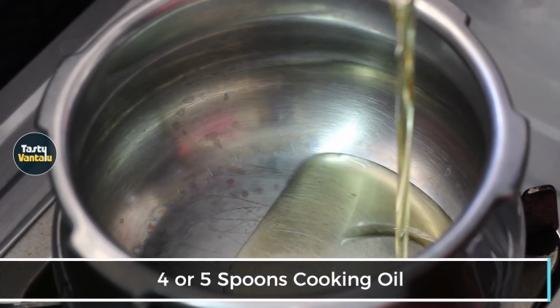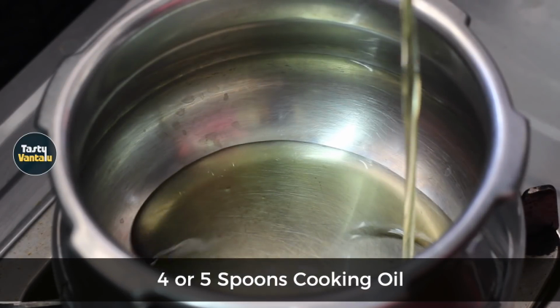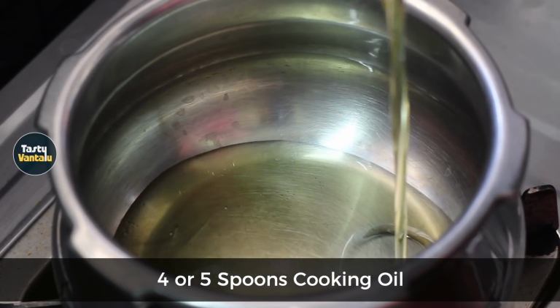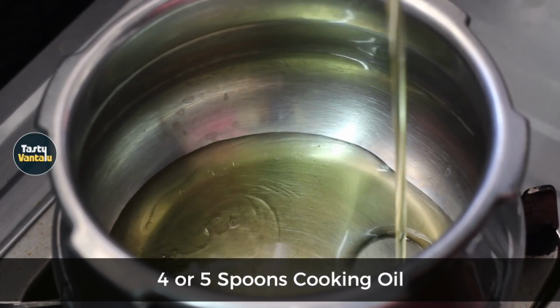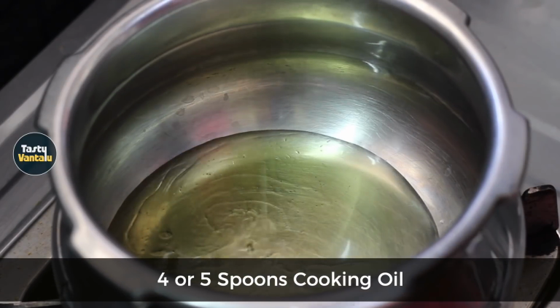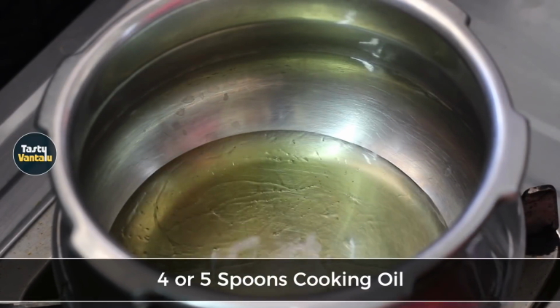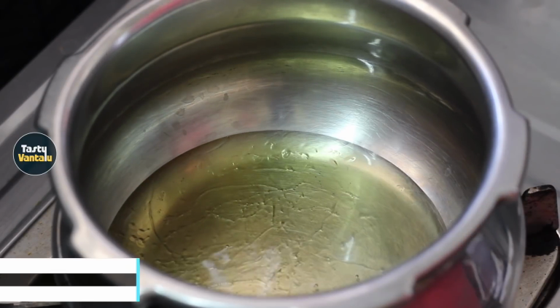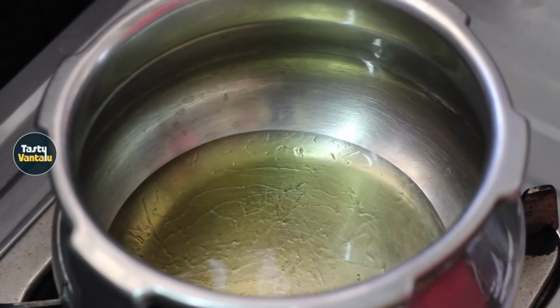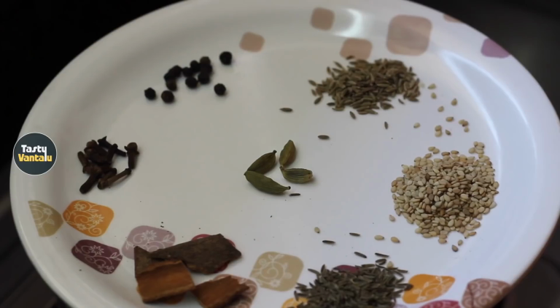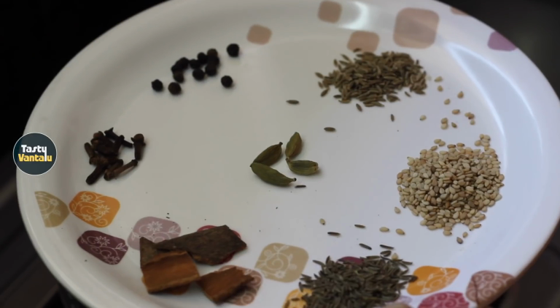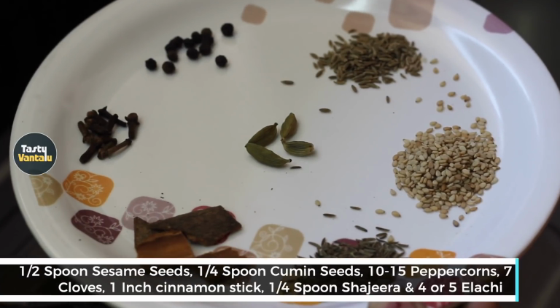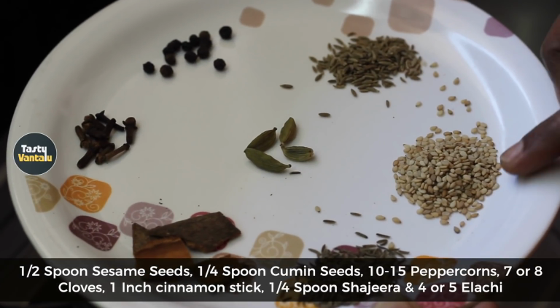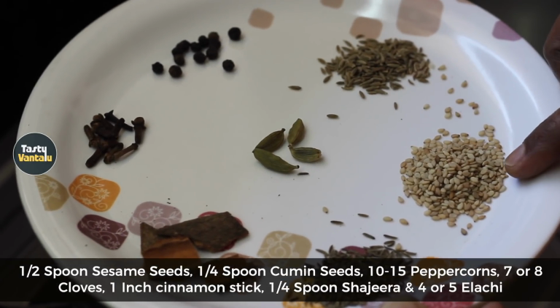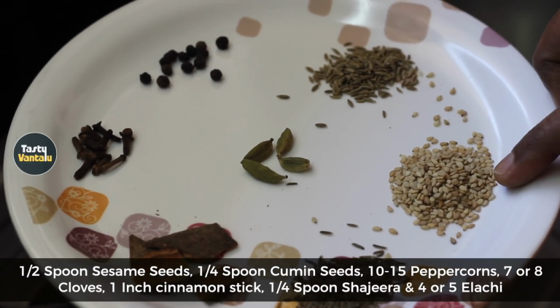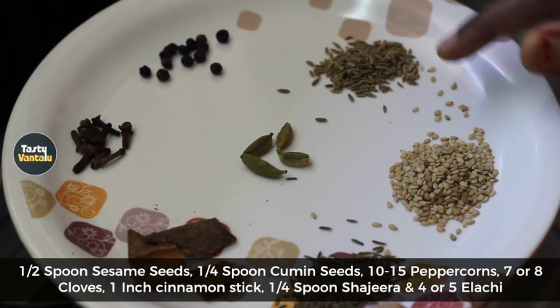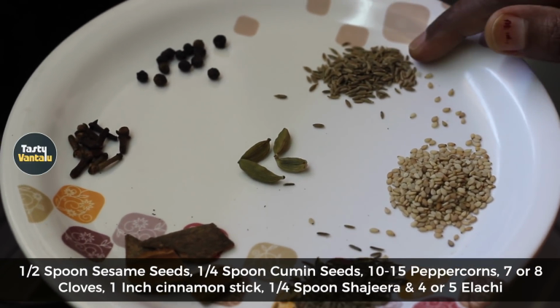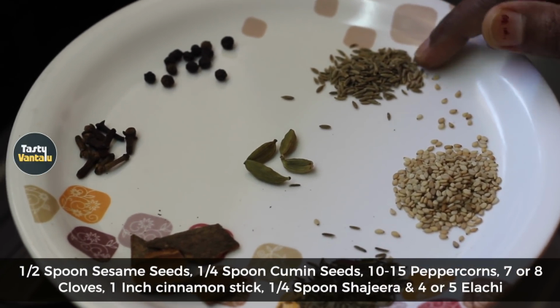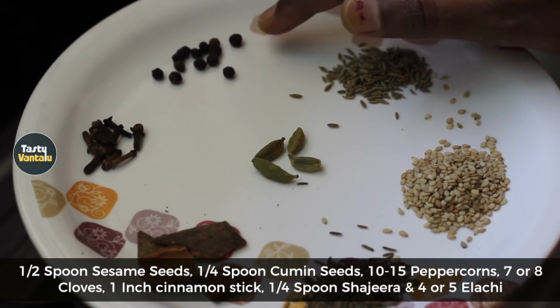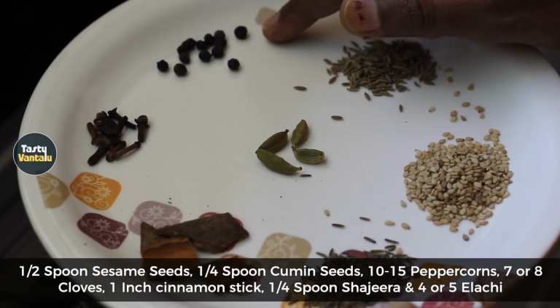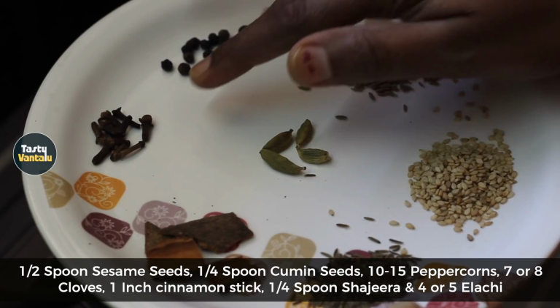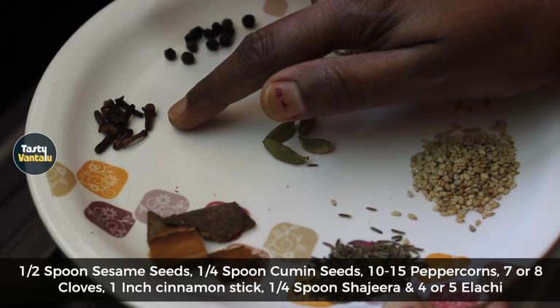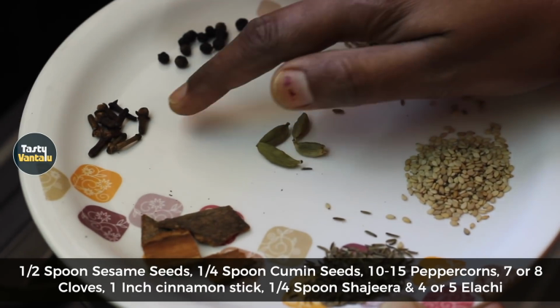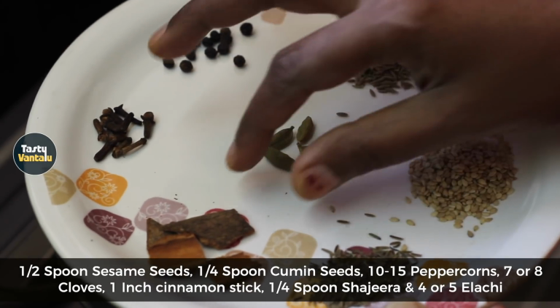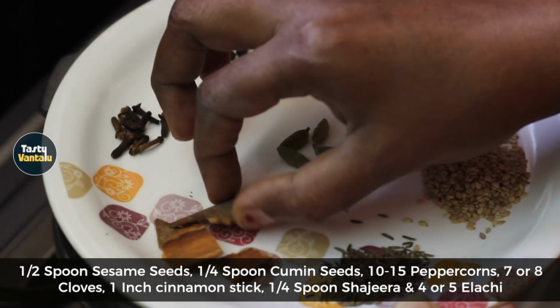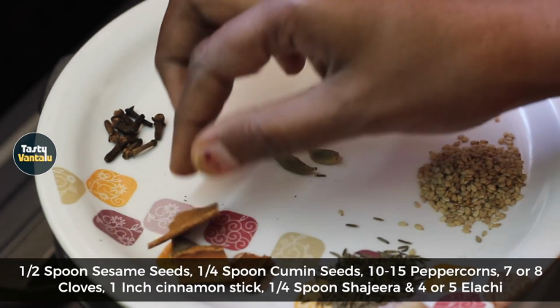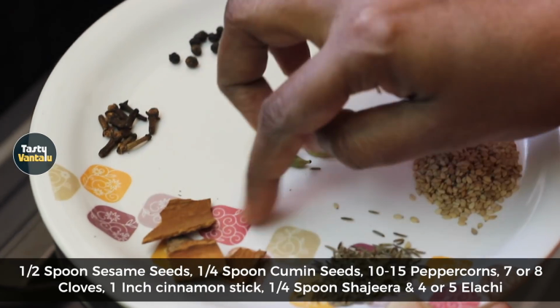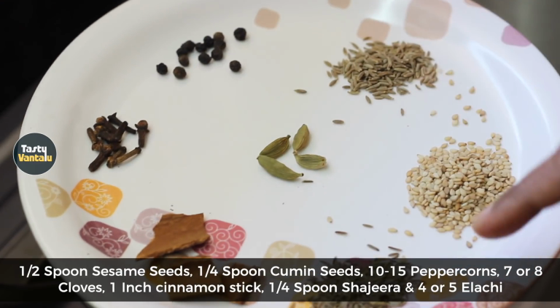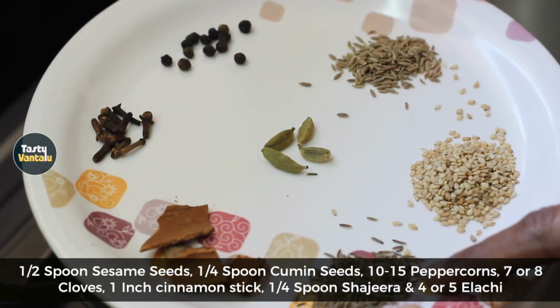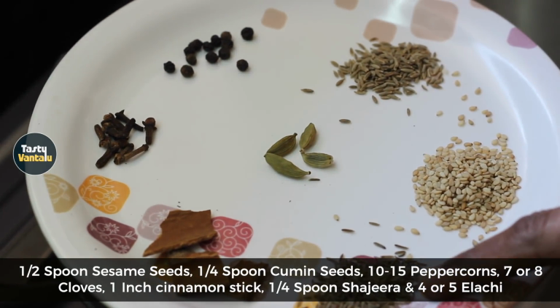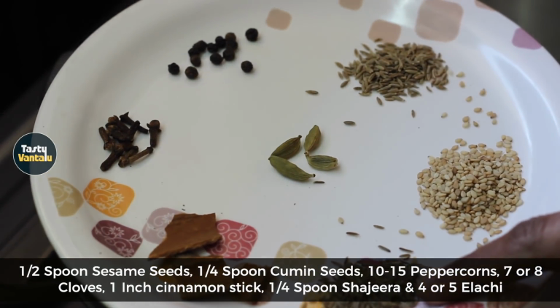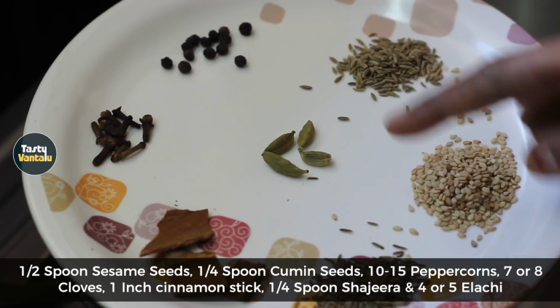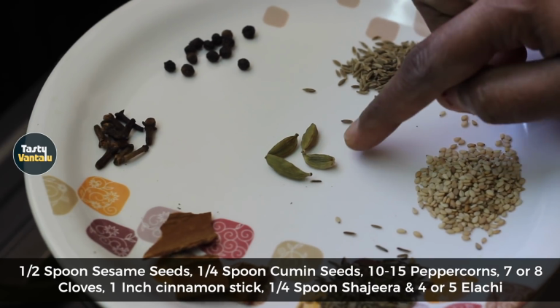Add 4-5 spoons of oil in the pressure cooker. Add 1 and a half spoon of milk. Pour some bread — about 15 pieces, 7 pieces of bread. Cook for a second.